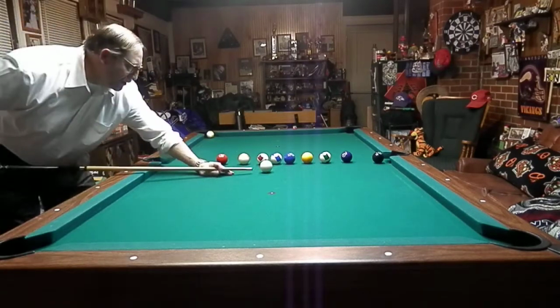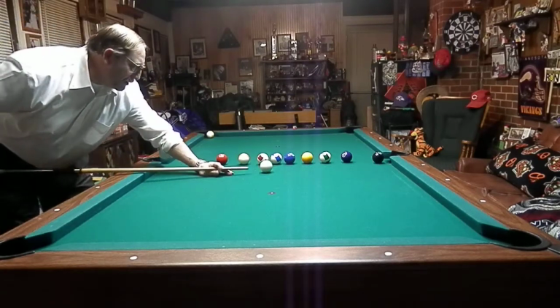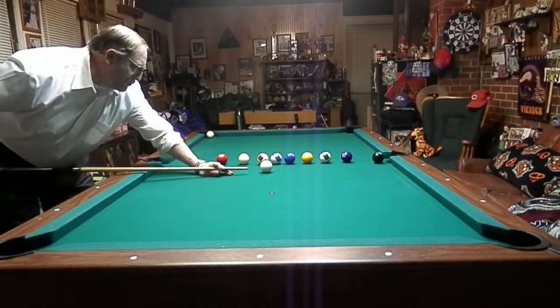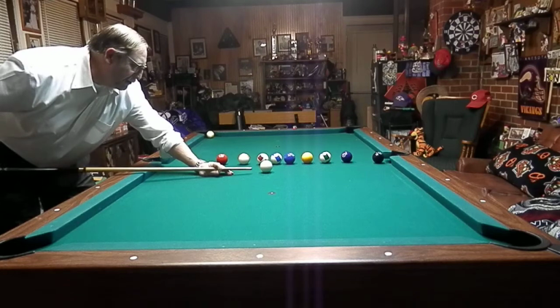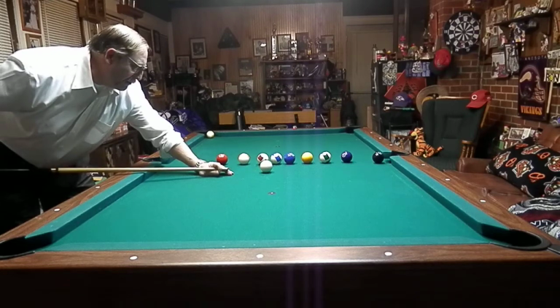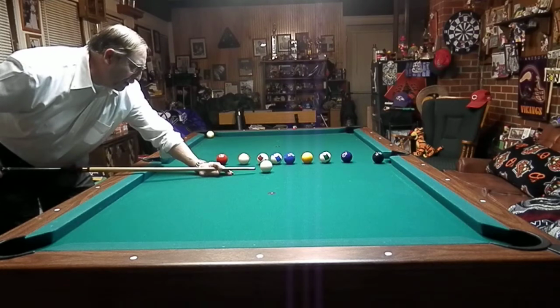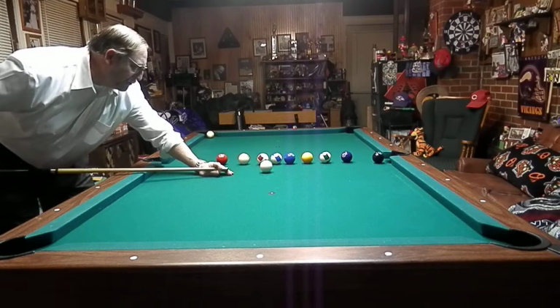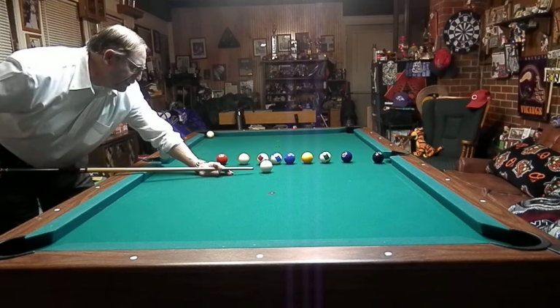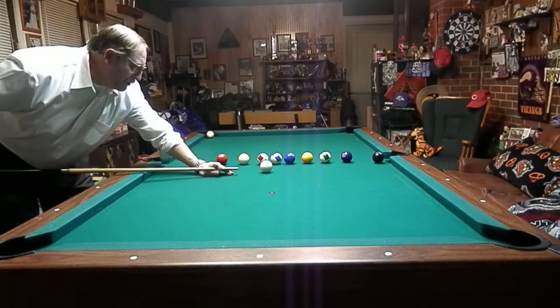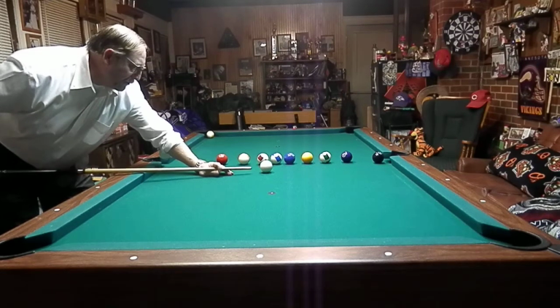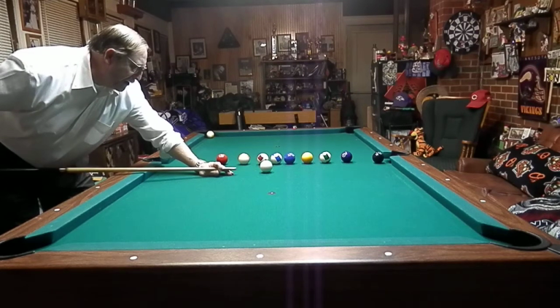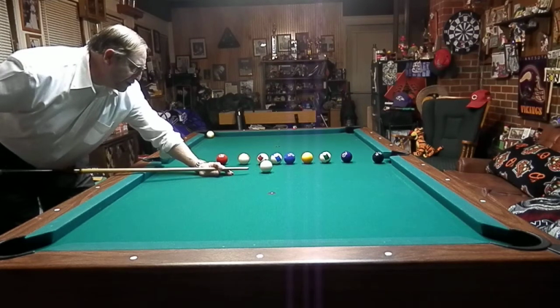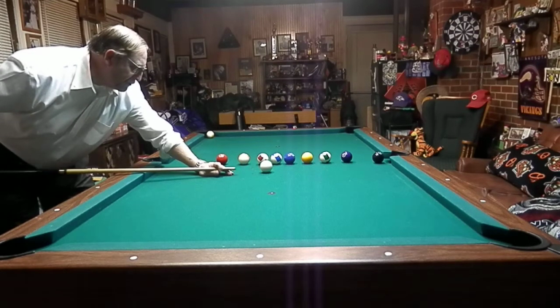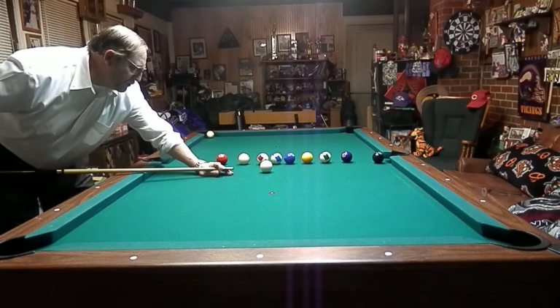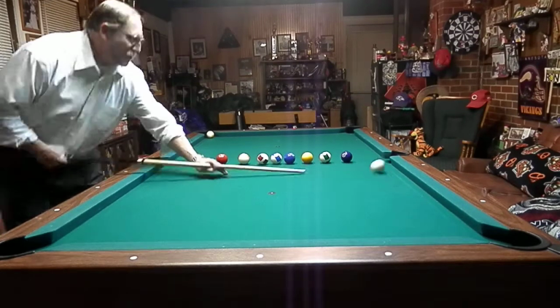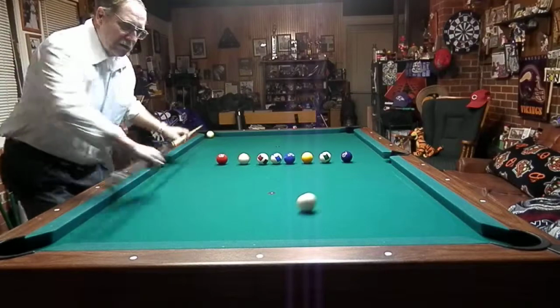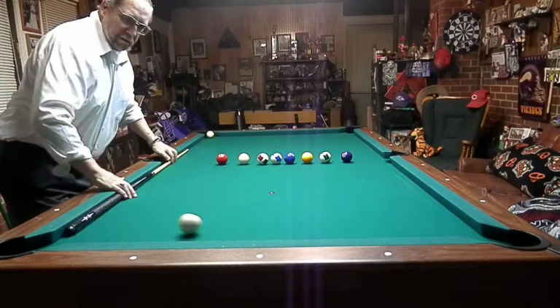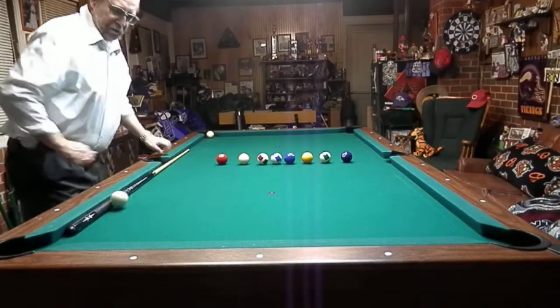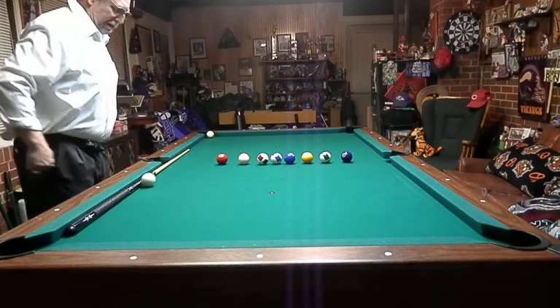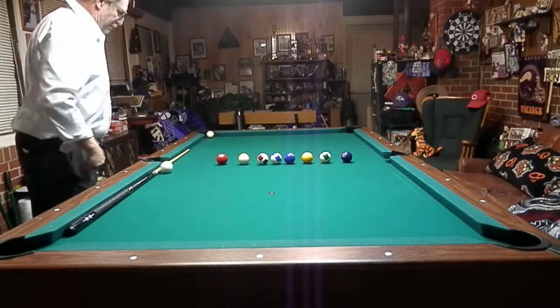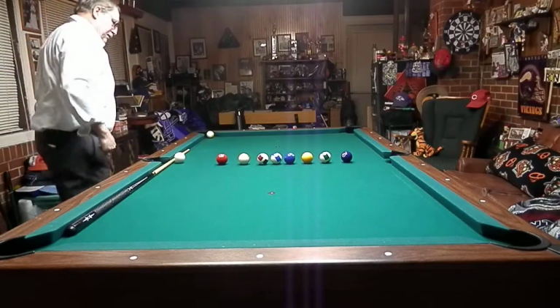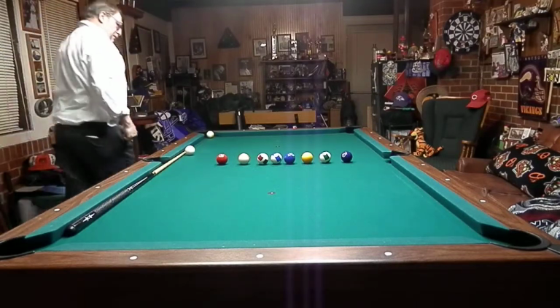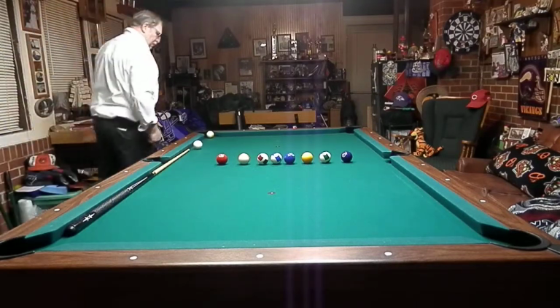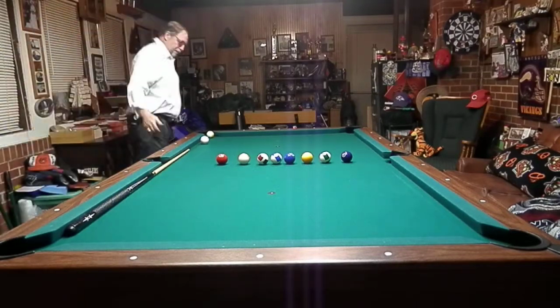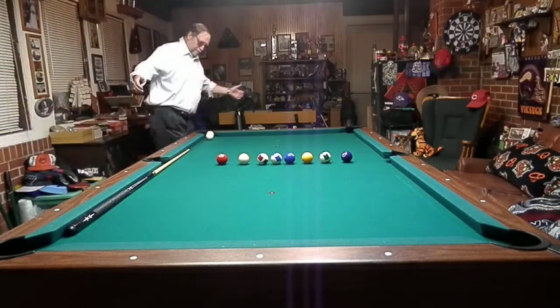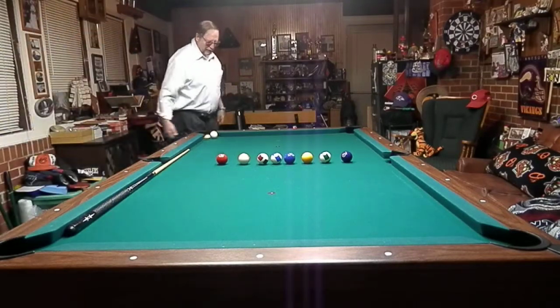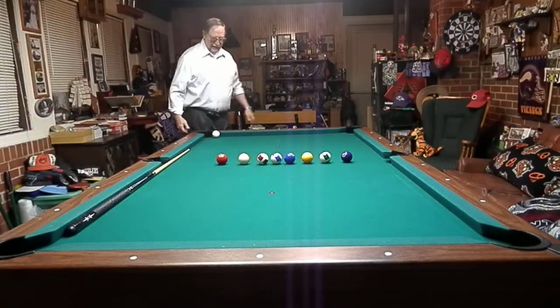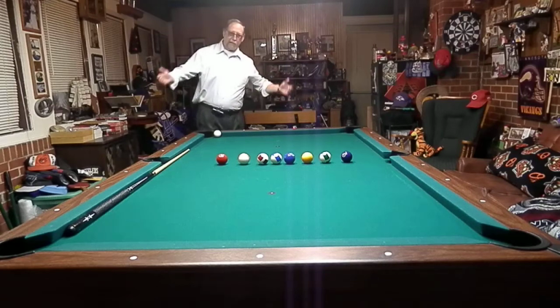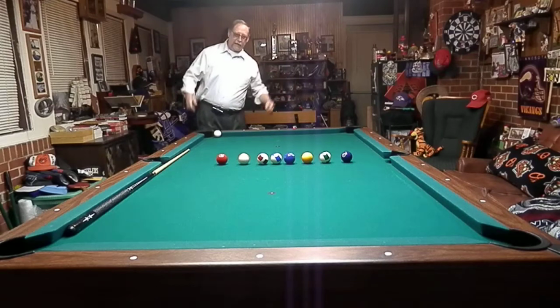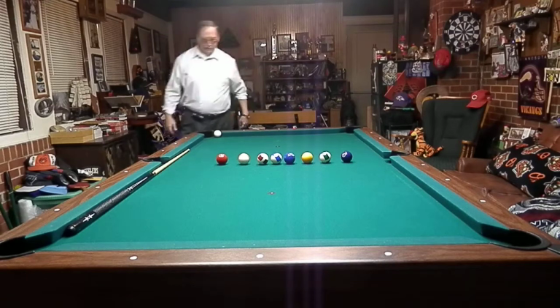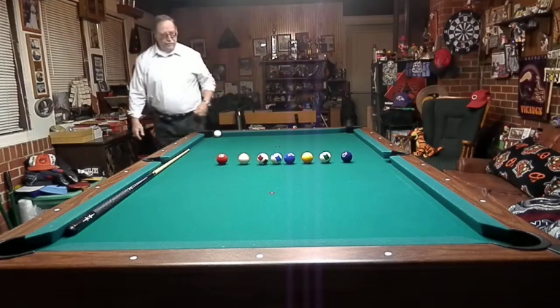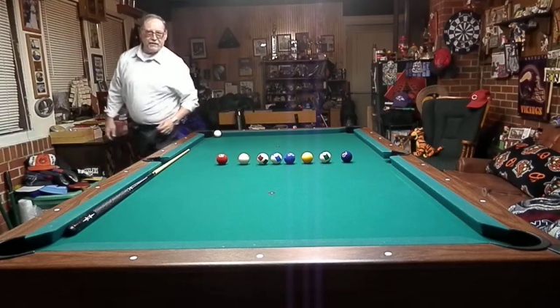You want to hit a firm stroke on the eight ball, a little bit of right English. Just stick down, let the cue ball come up — making the nine in the corner every time. Just like that.